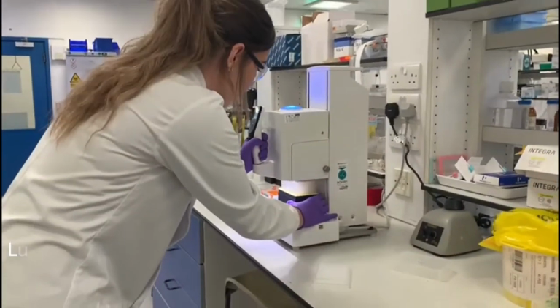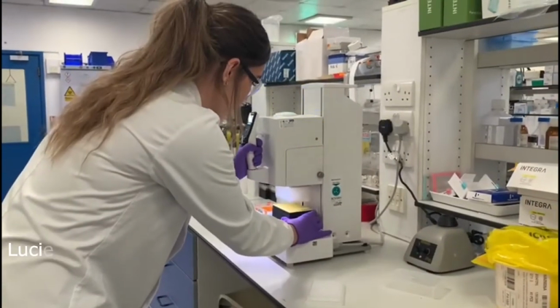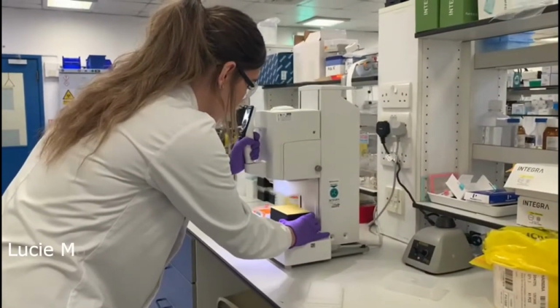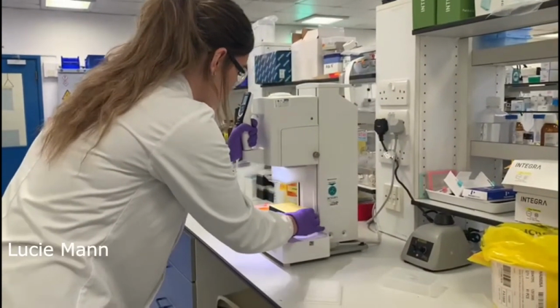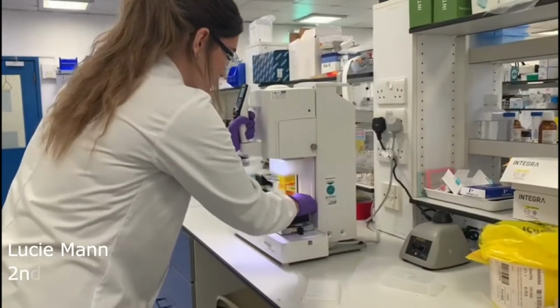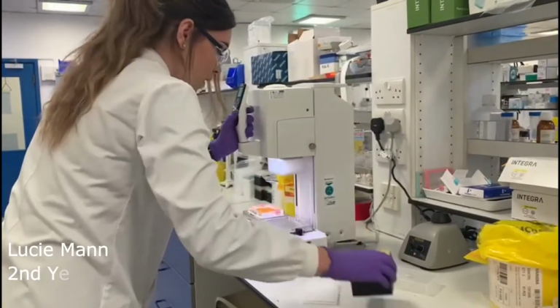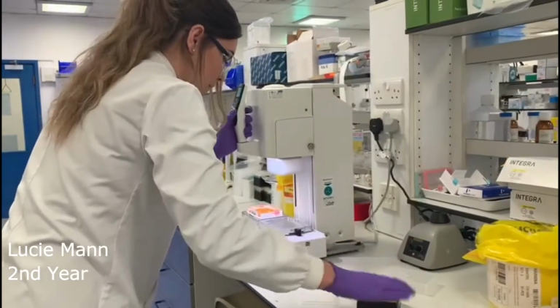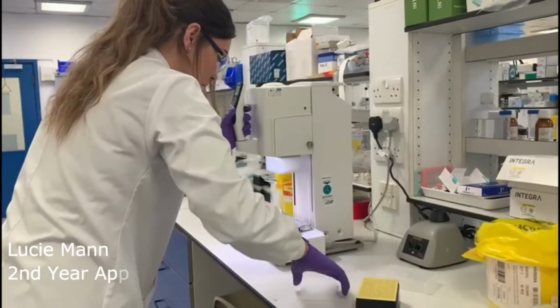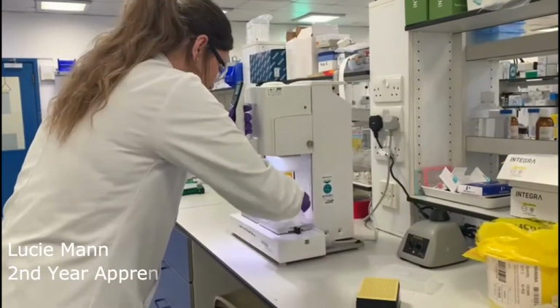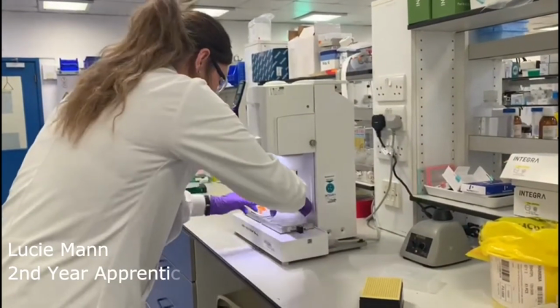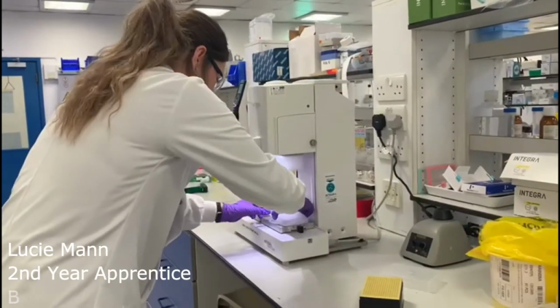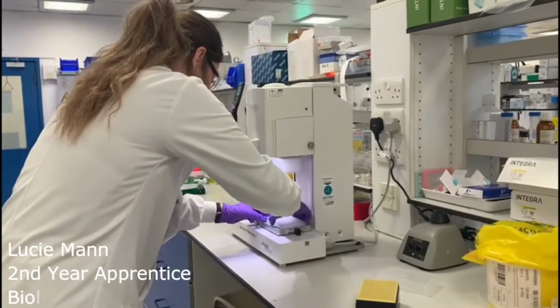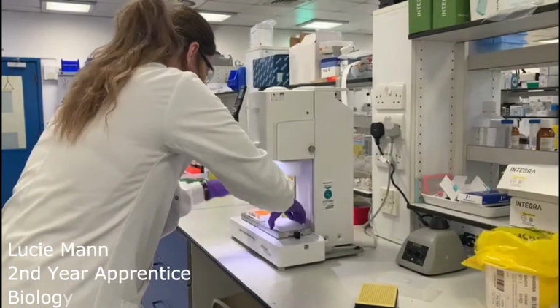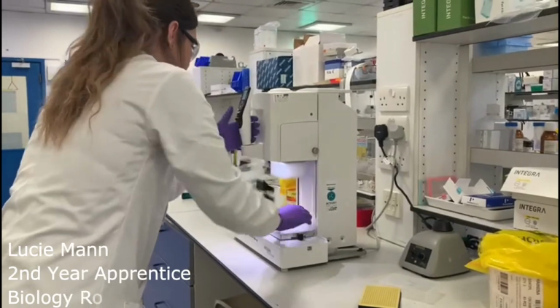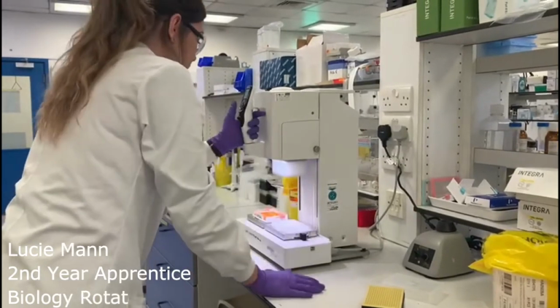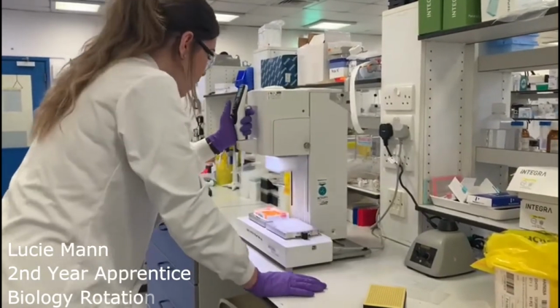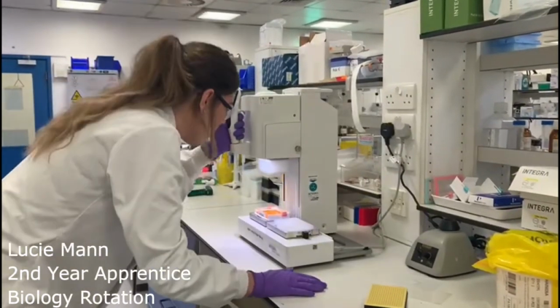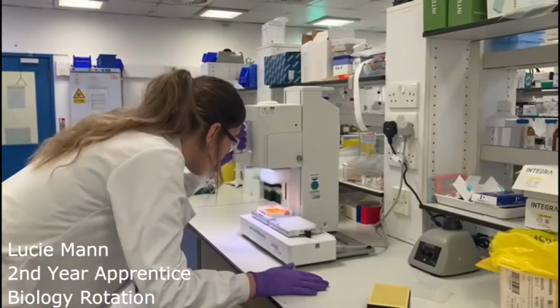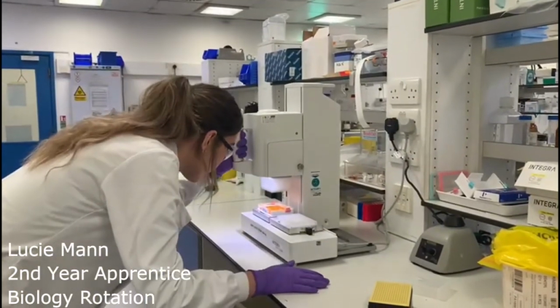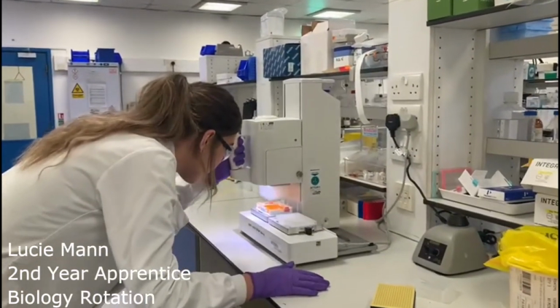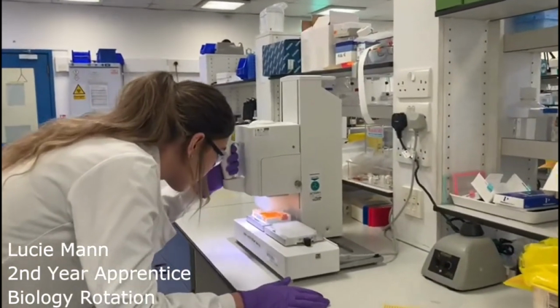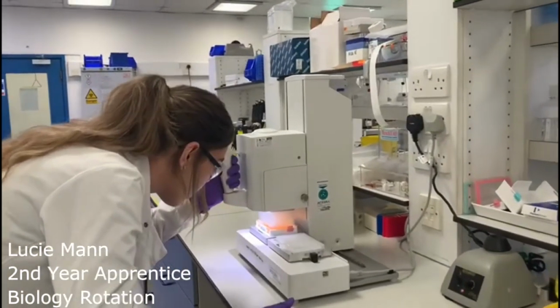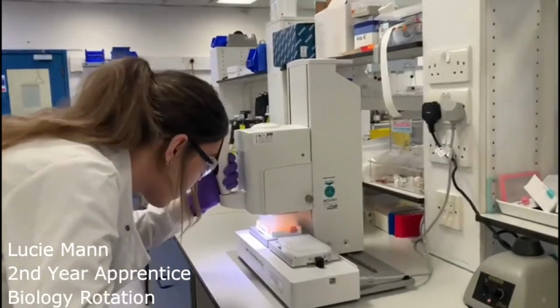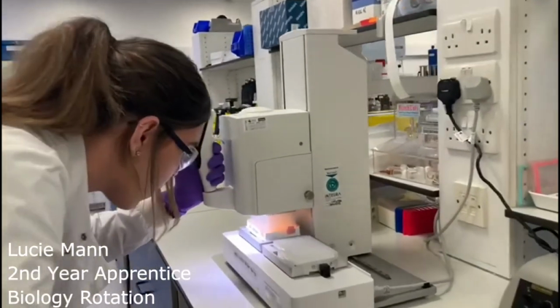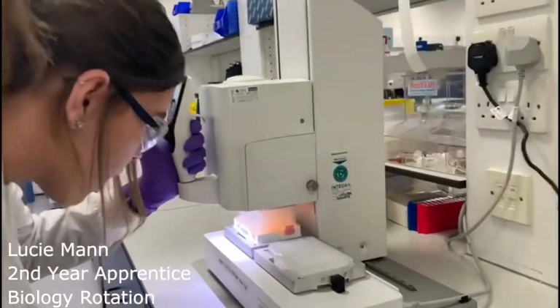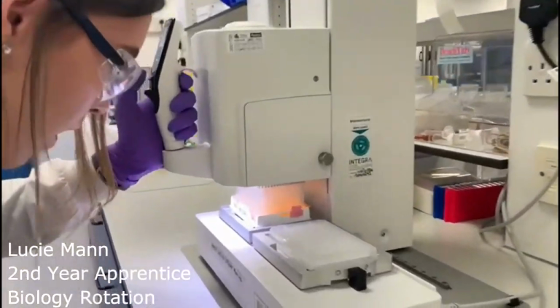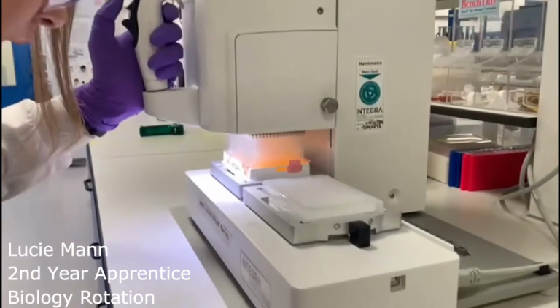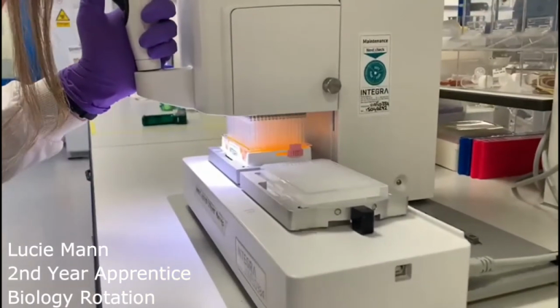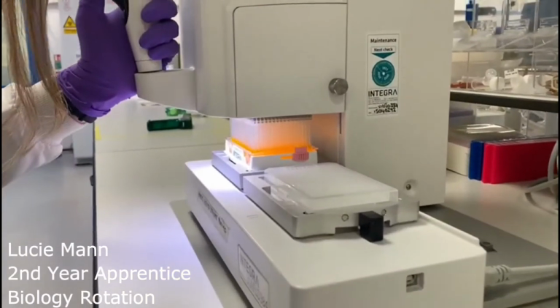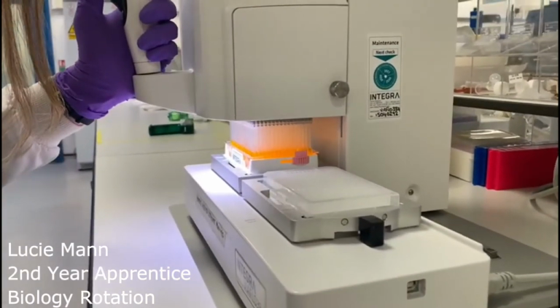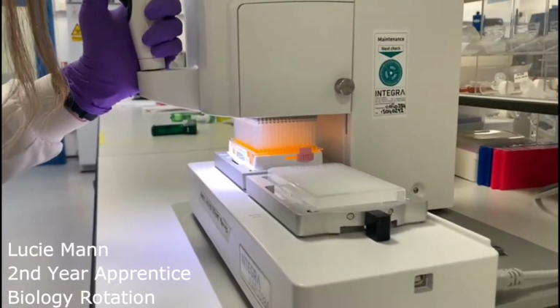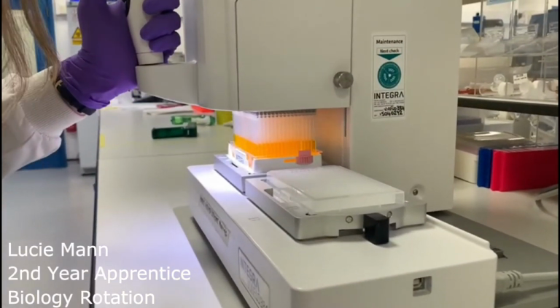During my time at Charles River, I have gained valuable industry experience from experts in the field. The apprenticeship is an opportunity to get on-the-job learning and gain a skillset that can be applied to our online learning course and to future careers in drug discovery.